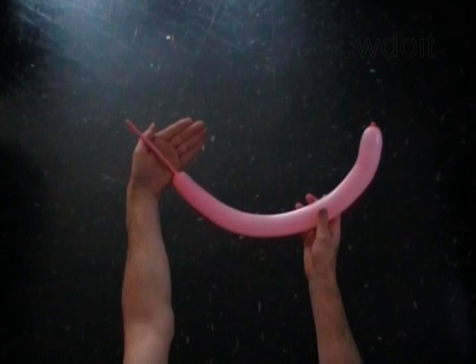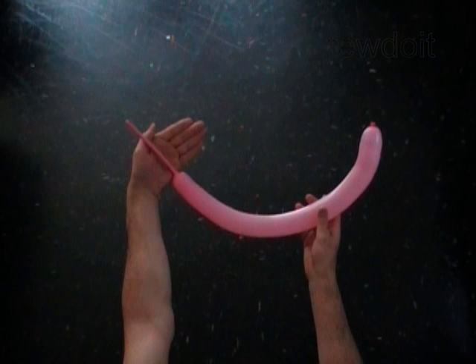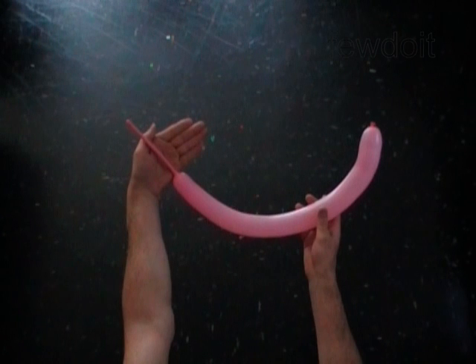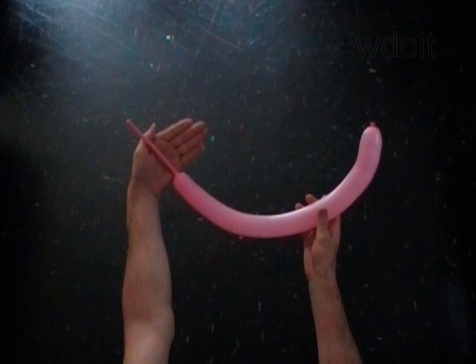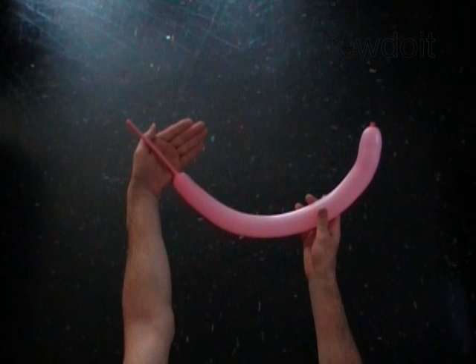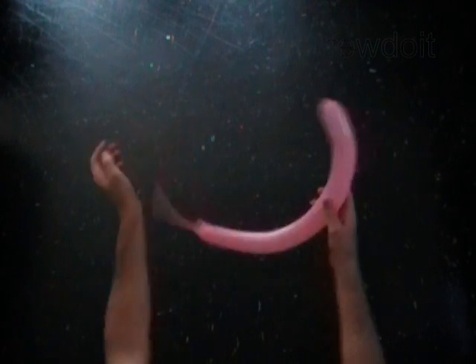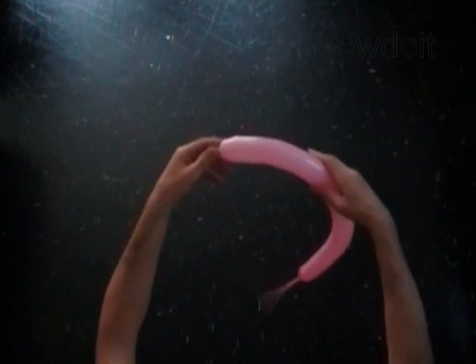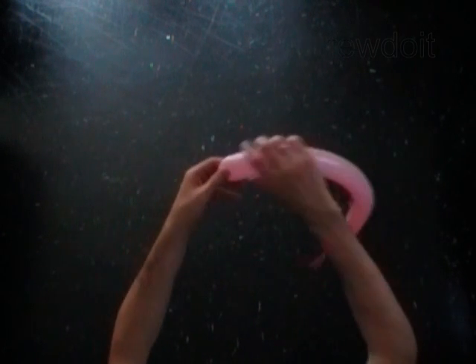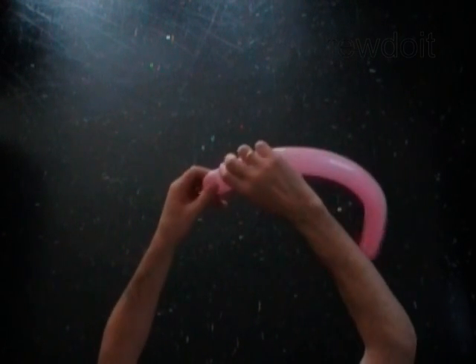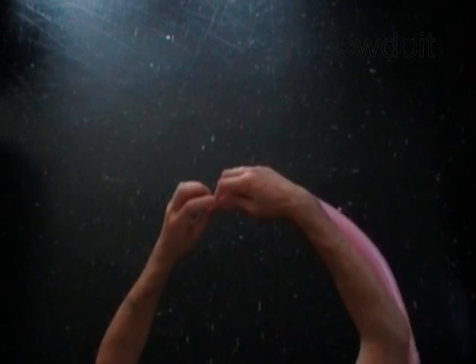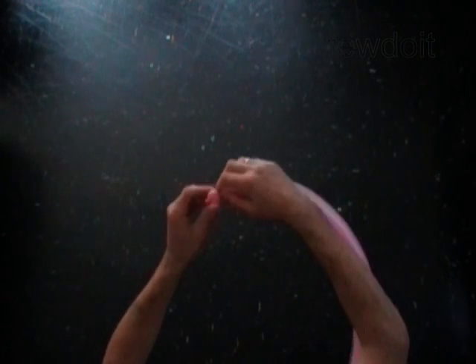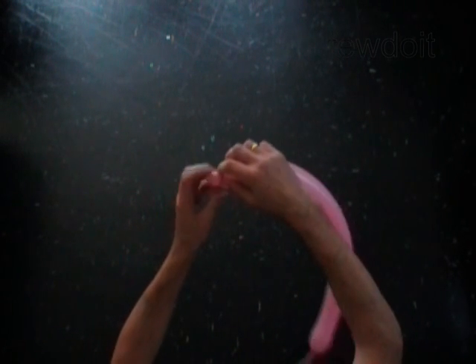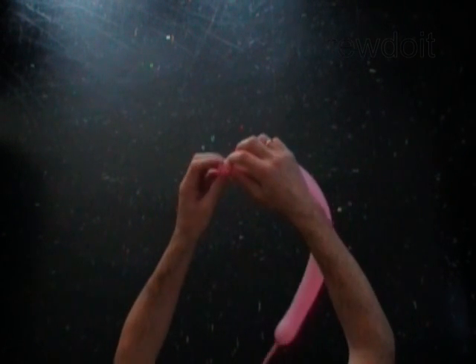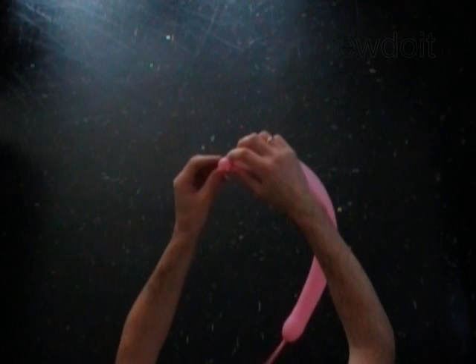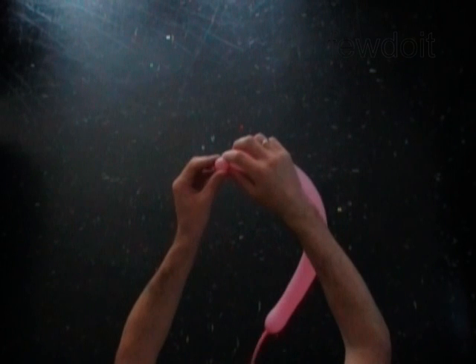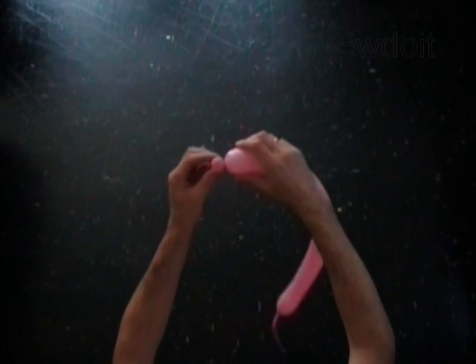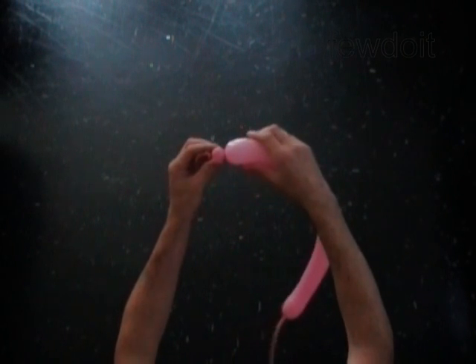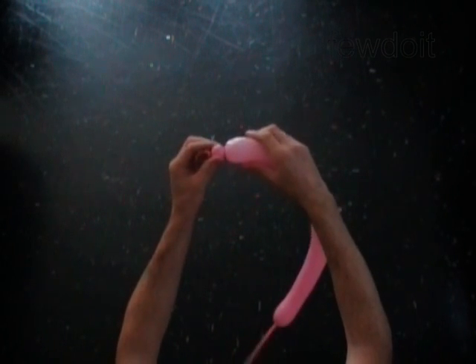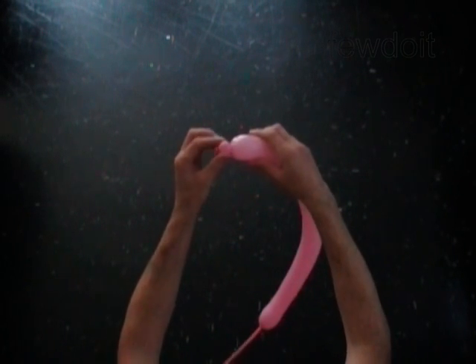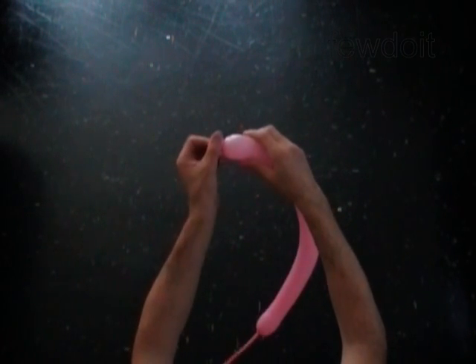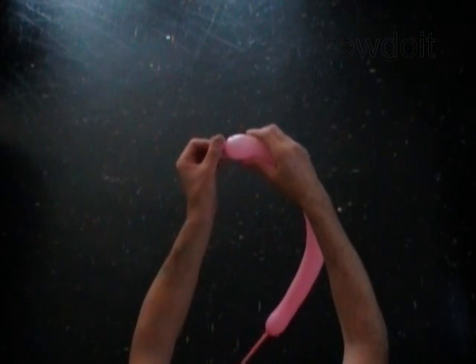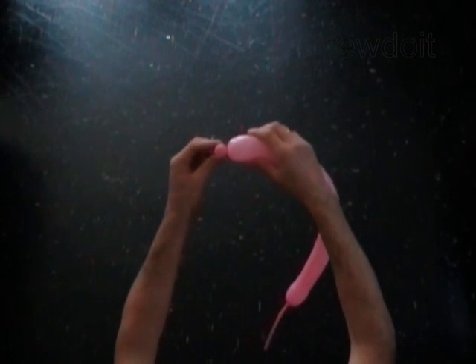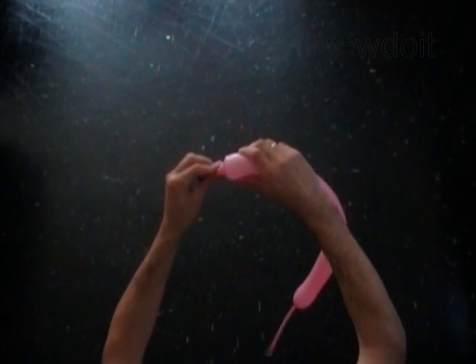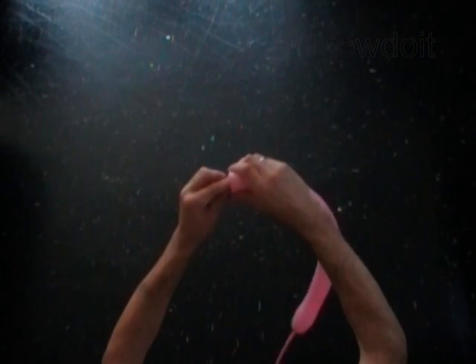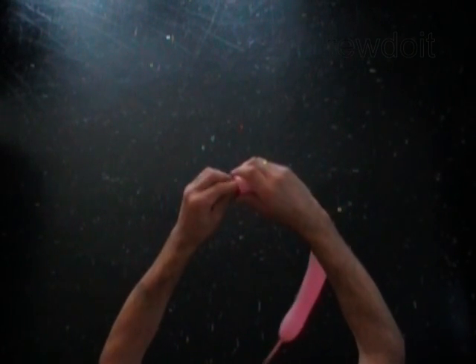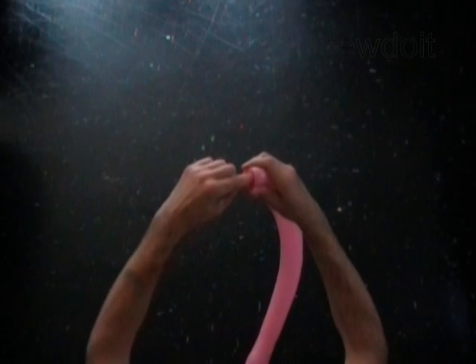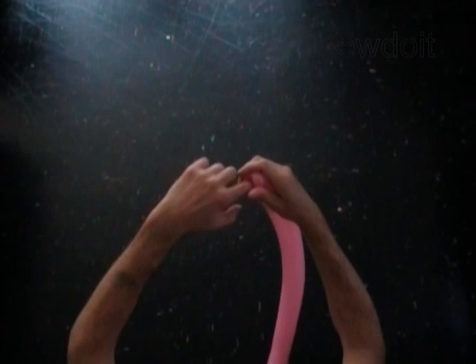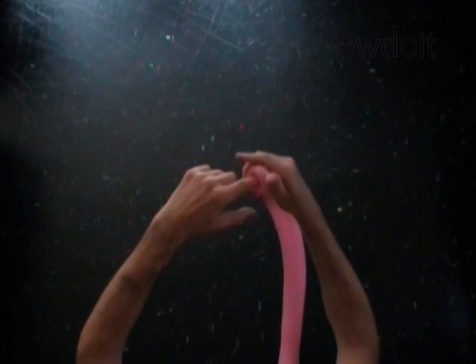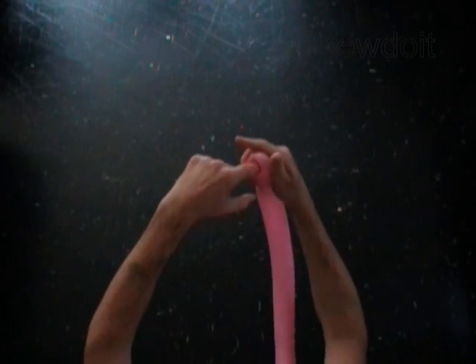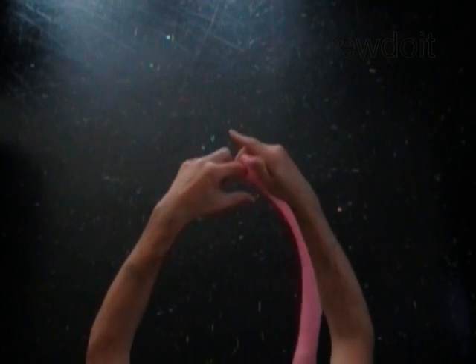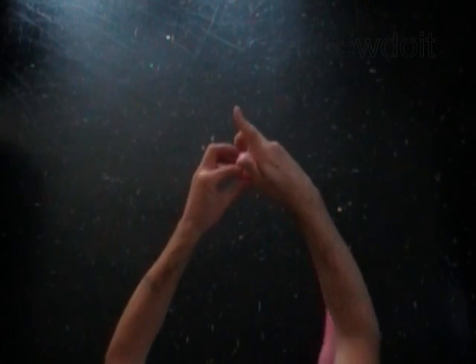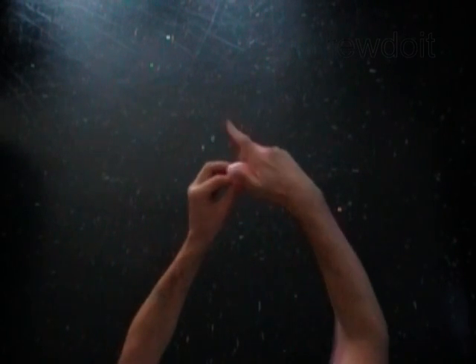Hello. We are going to make a flower. Inflate a balloon leaving a five inch flat tail. Twist the first soft half inch bubble. We are going to use the first bubble to help us make the tulip twist.